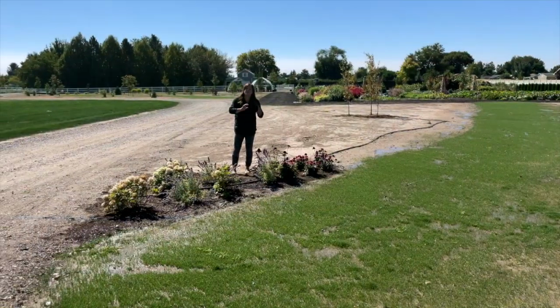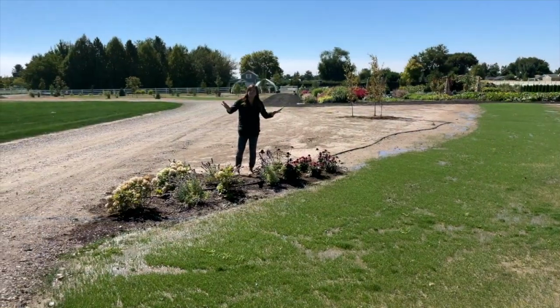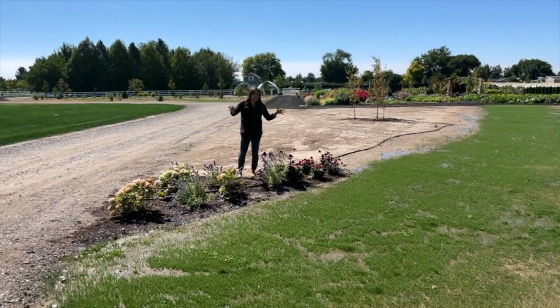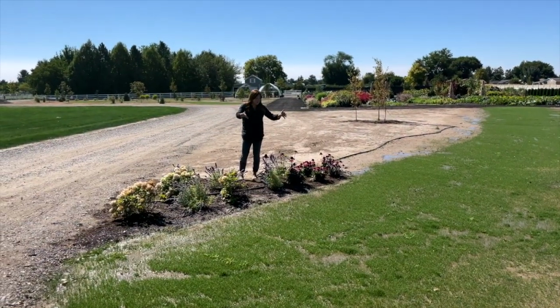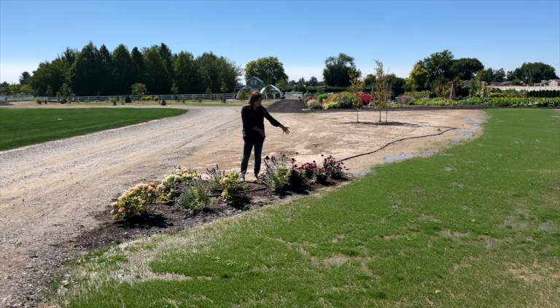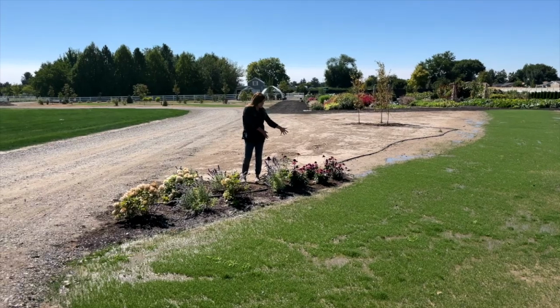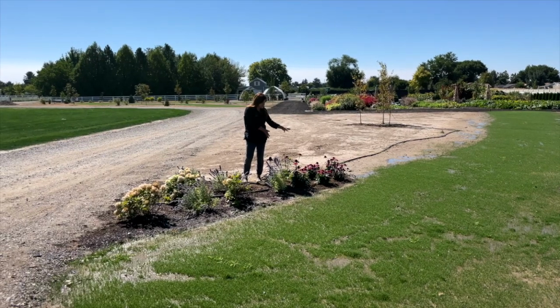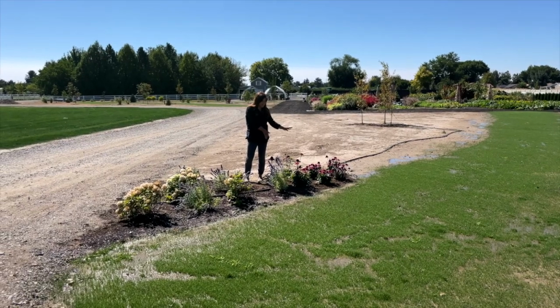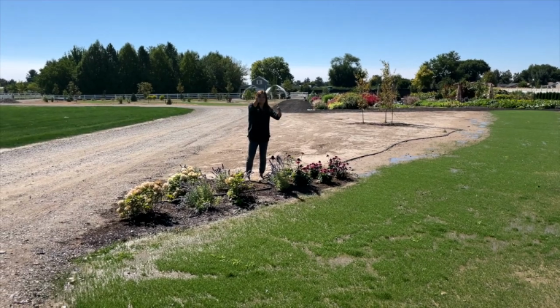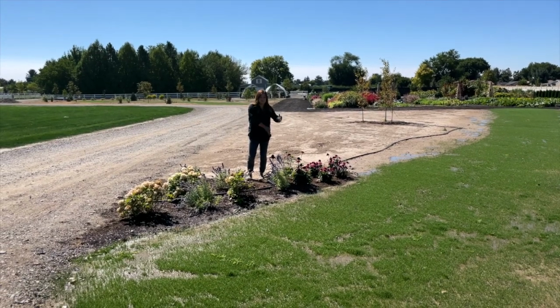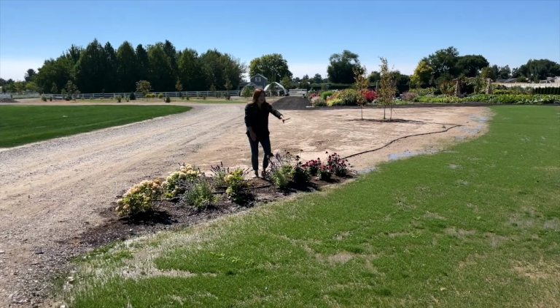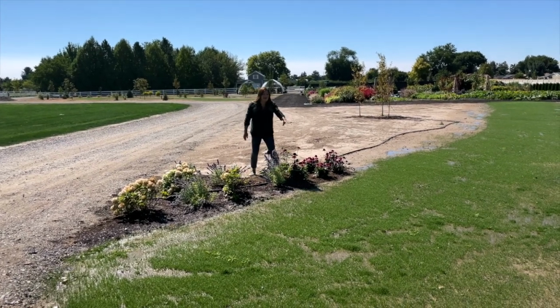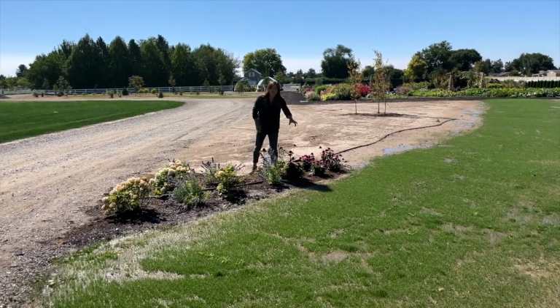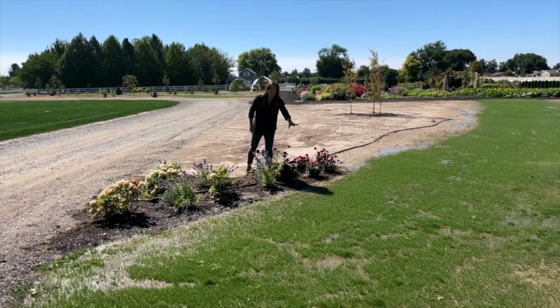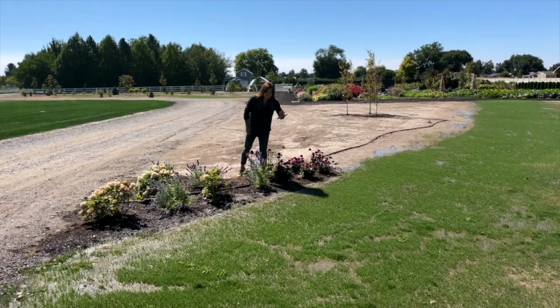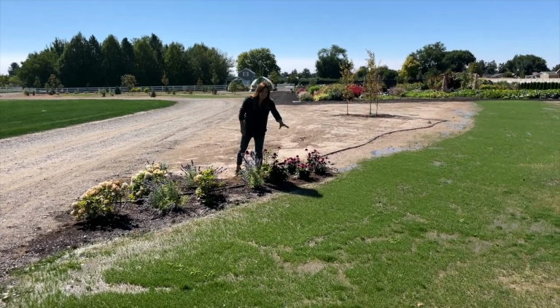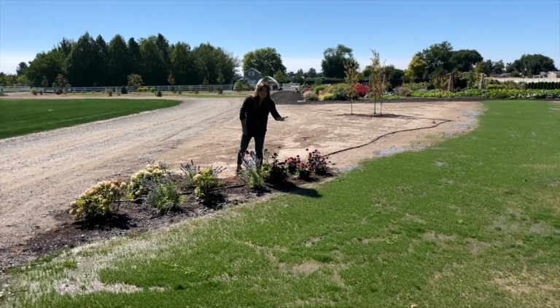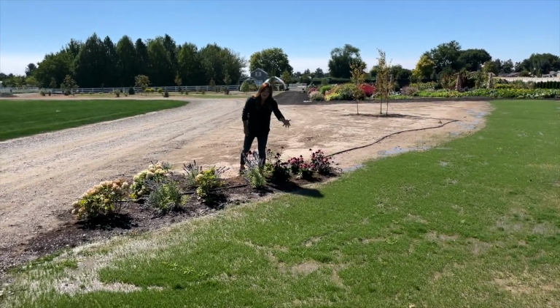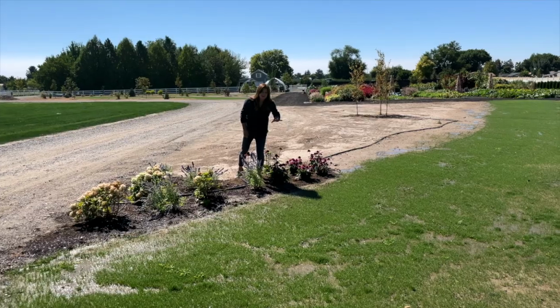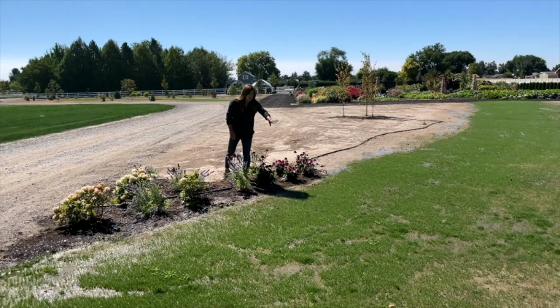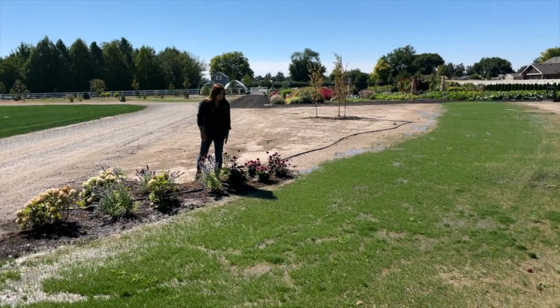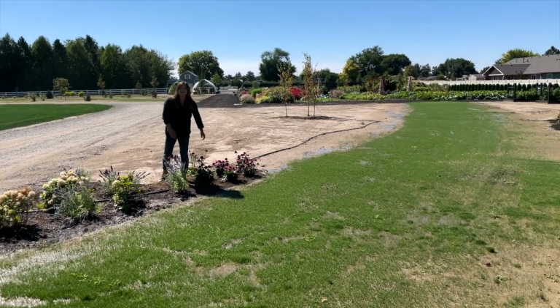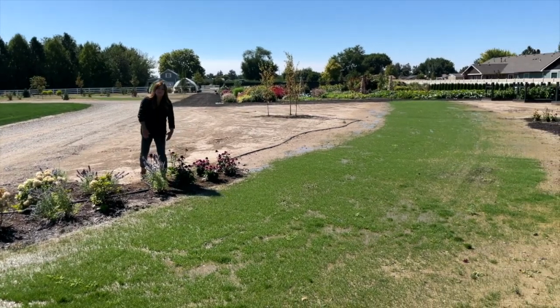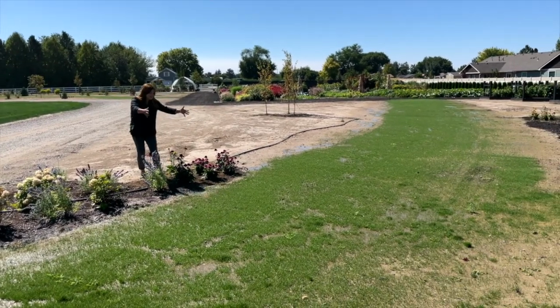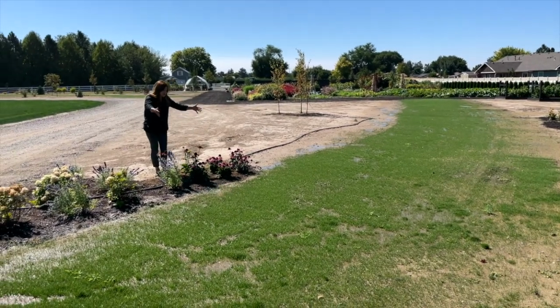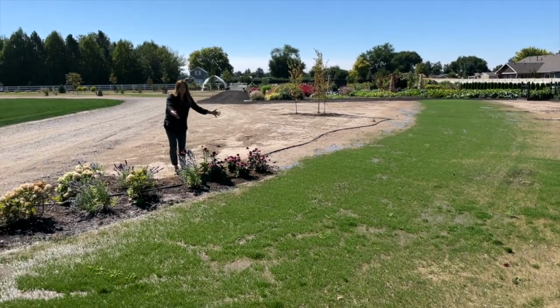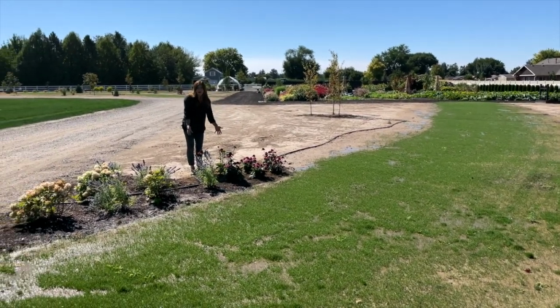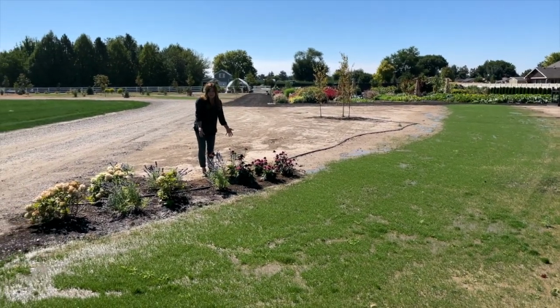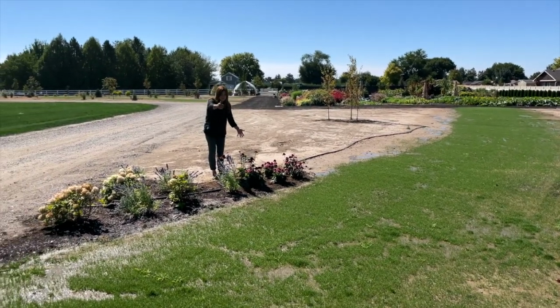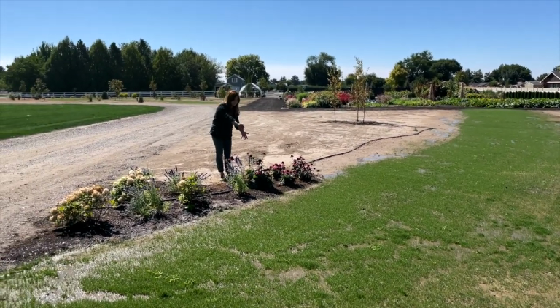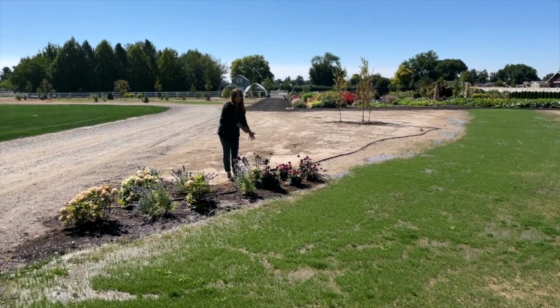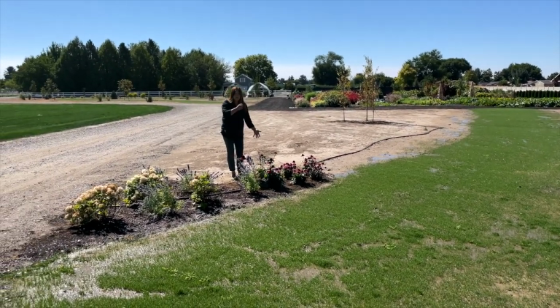We got them all in the ground and I wanted to show you this first bunch of Echinacea. Erin can't walk on the grass because it was just planted — it's just coming up now and it just watered so it's really muddy. But this is the actual view you'll have at the Echinacea. This is the front of the flower border.